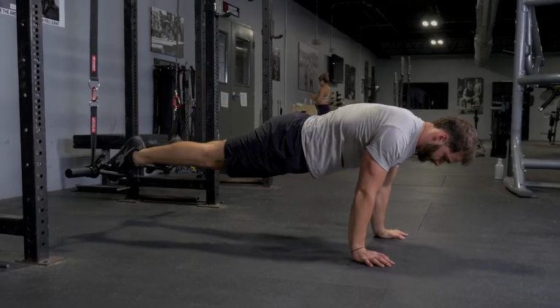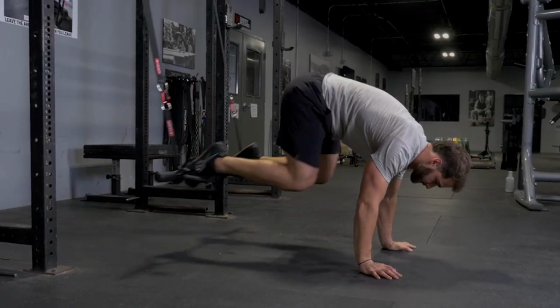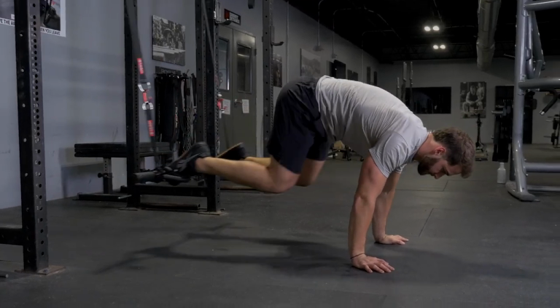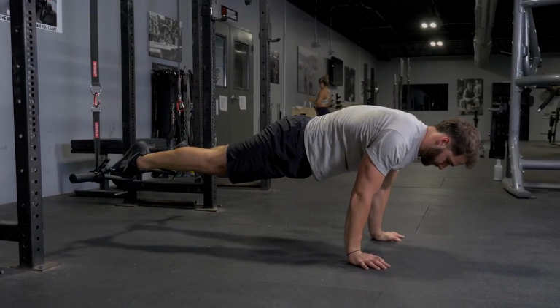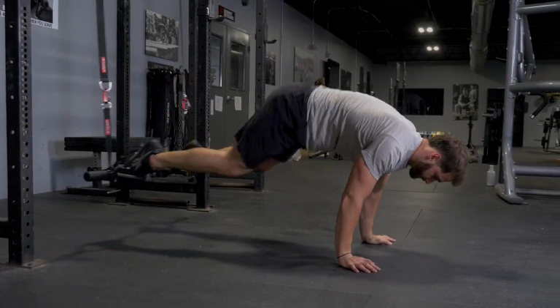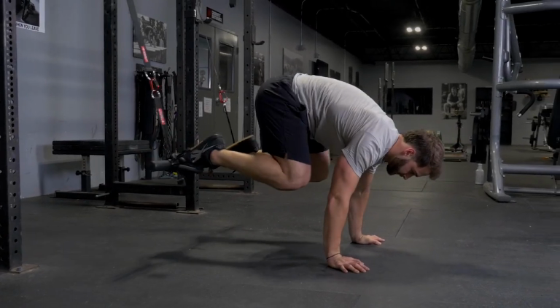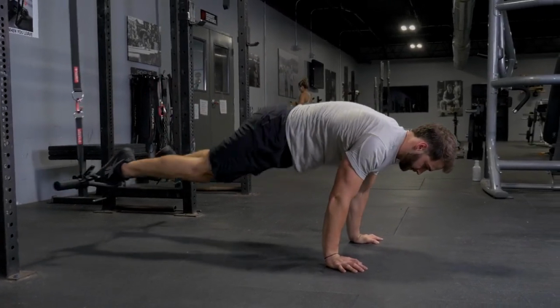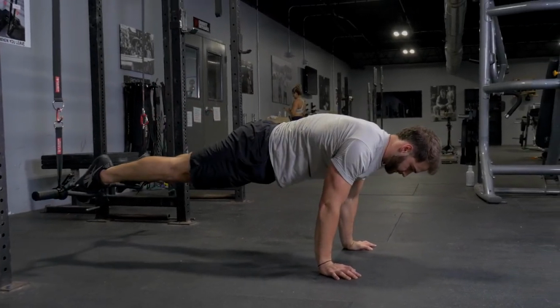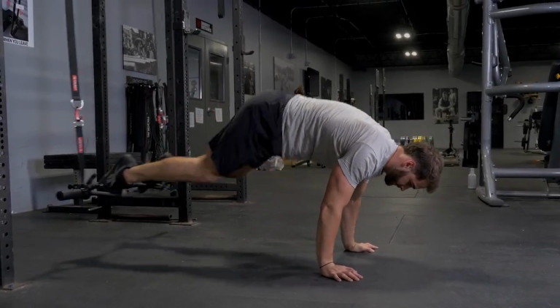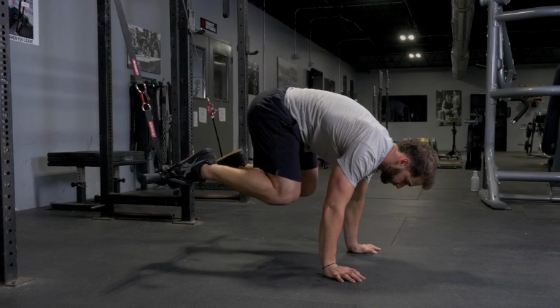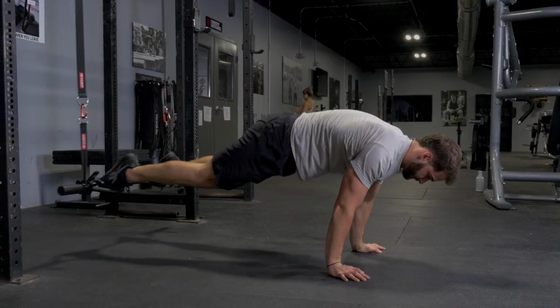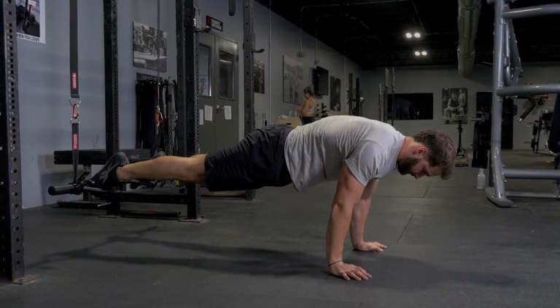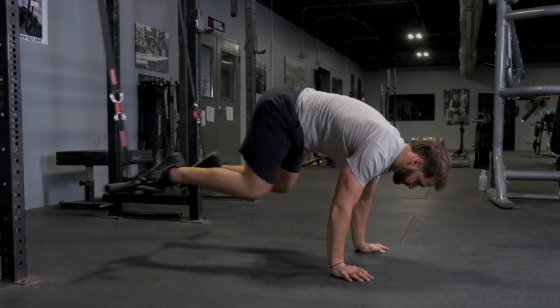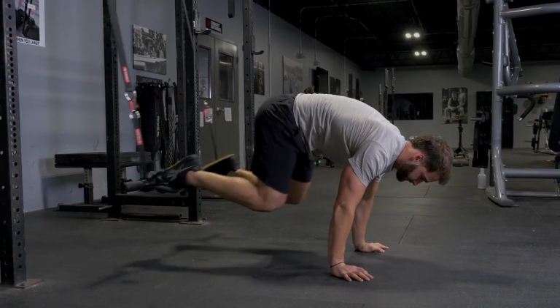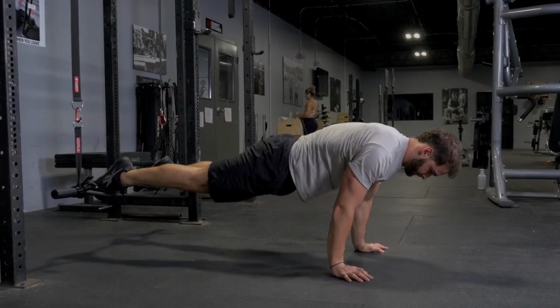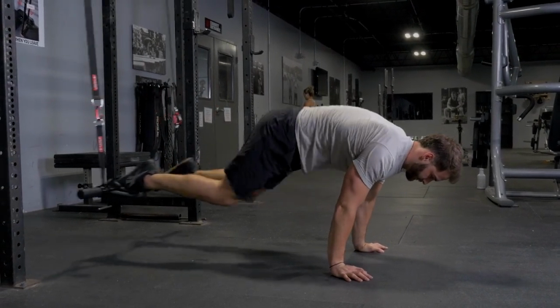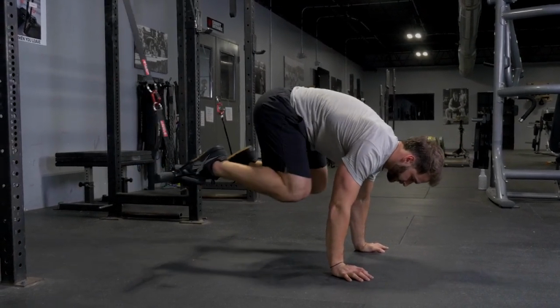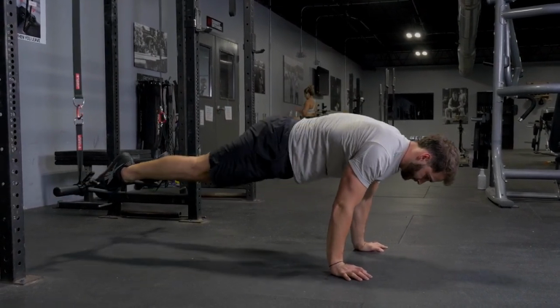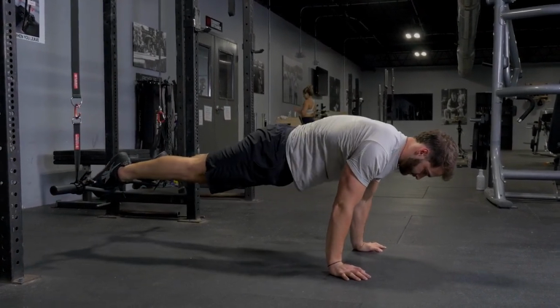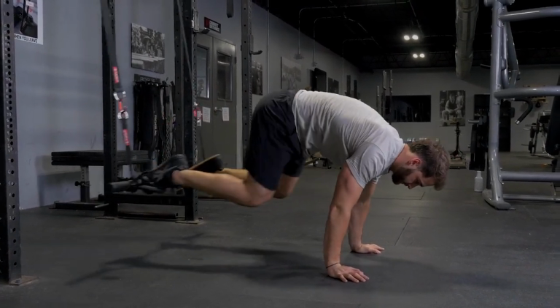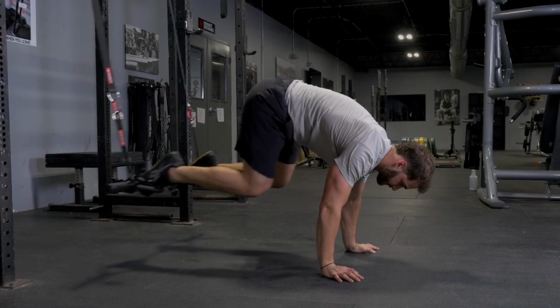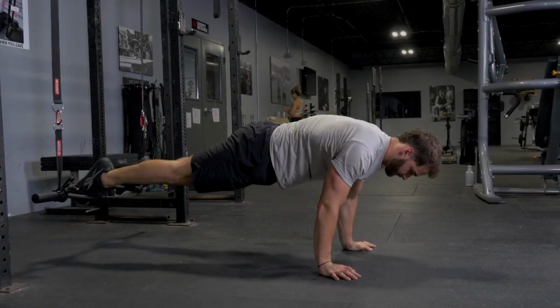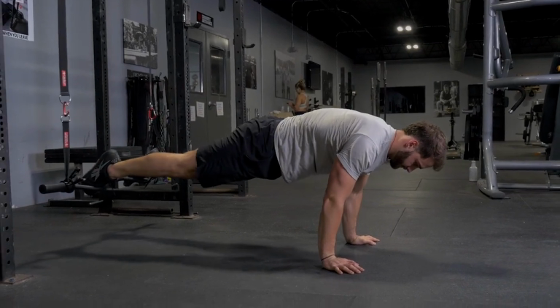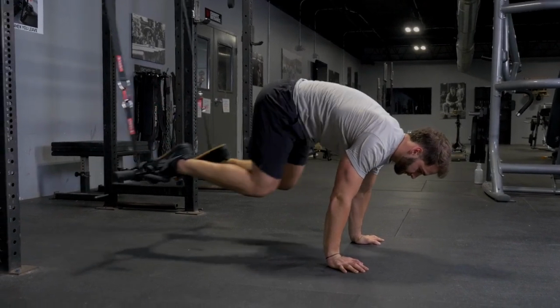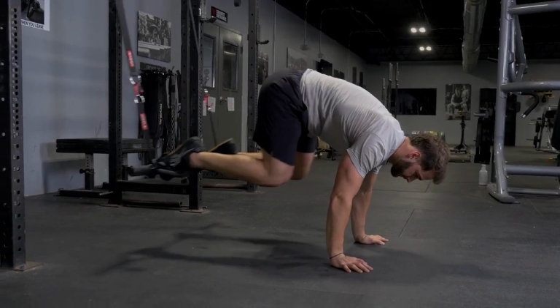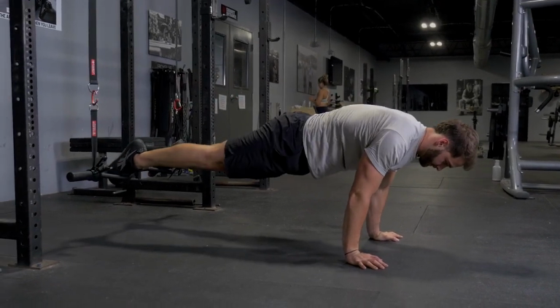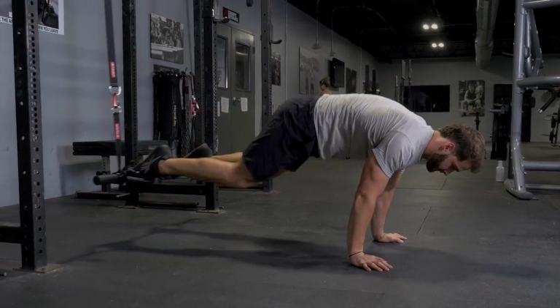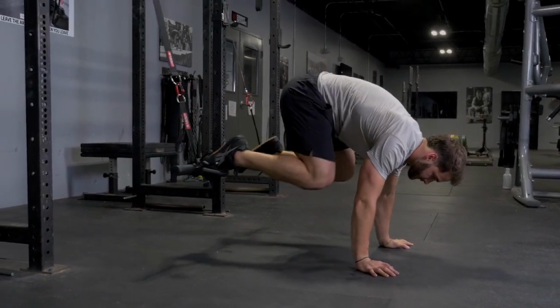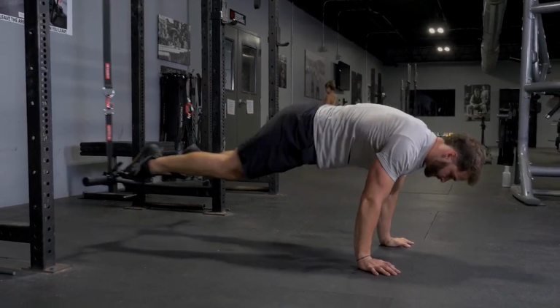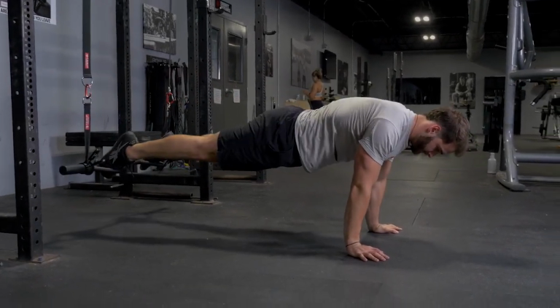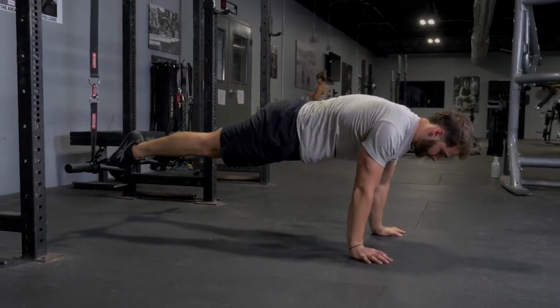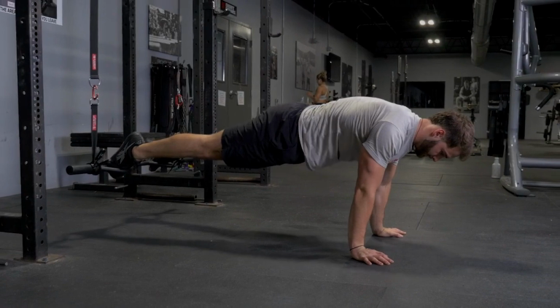The suspension tuck trains your abs and hip flexors. Start facing the floor and placing your toes inside or outside the parallel handles of your T-grip bar. Push yourself up into a push-up position with your hands underneath your shoulders.